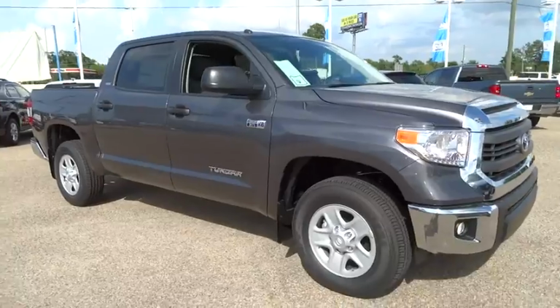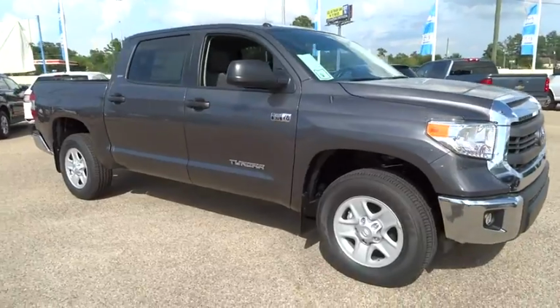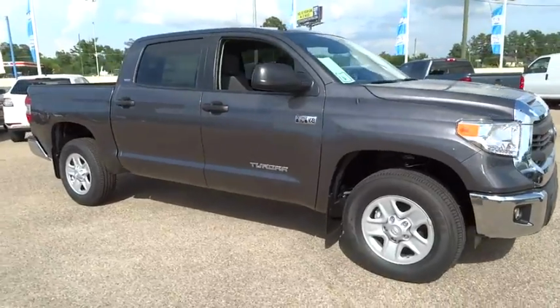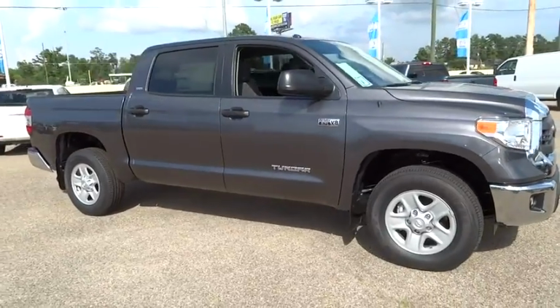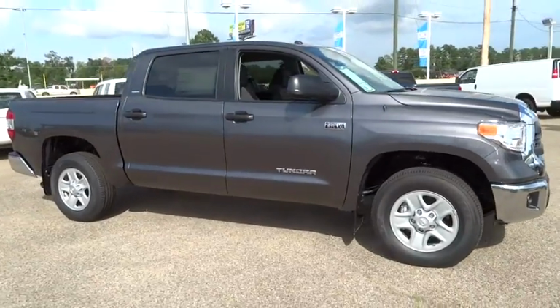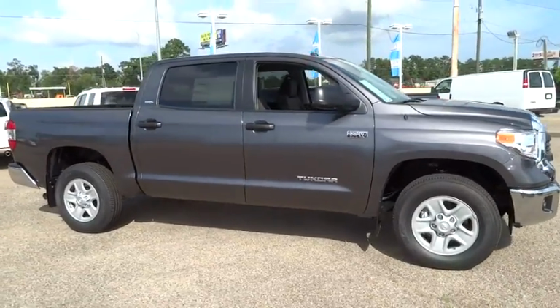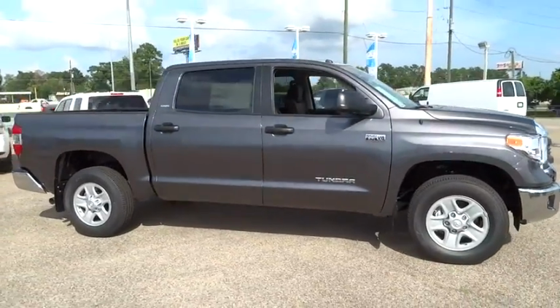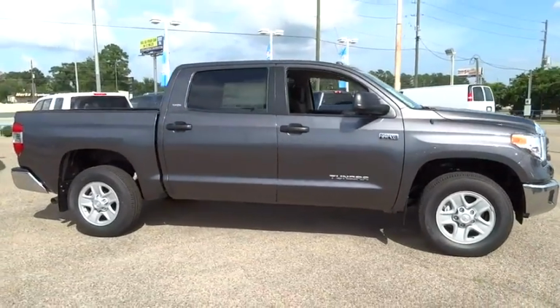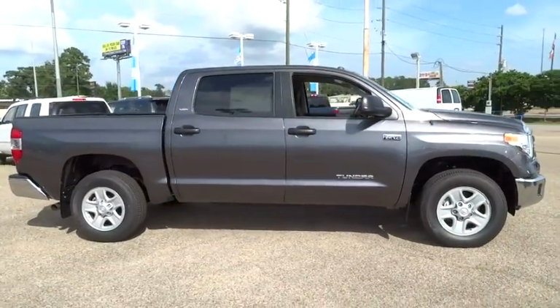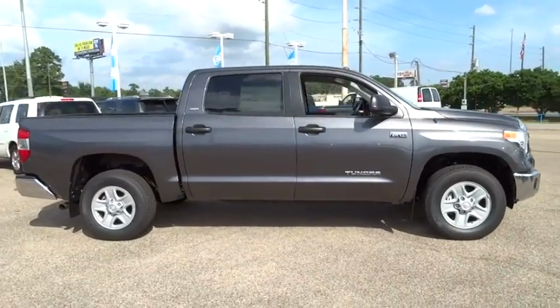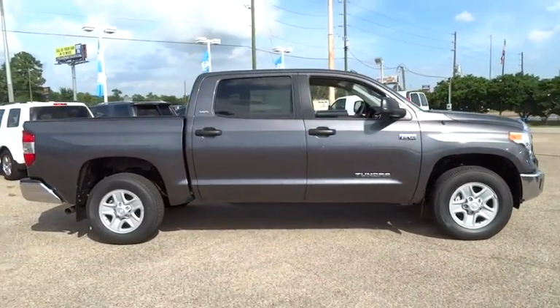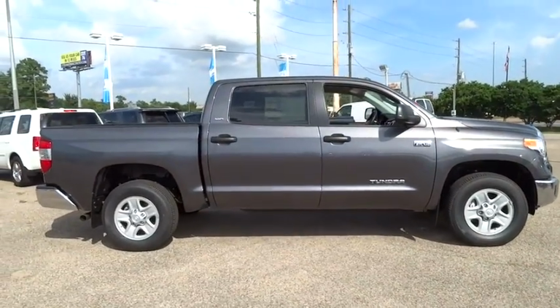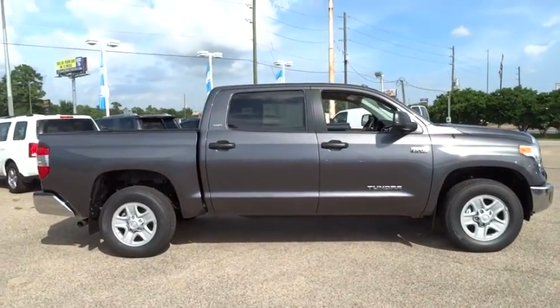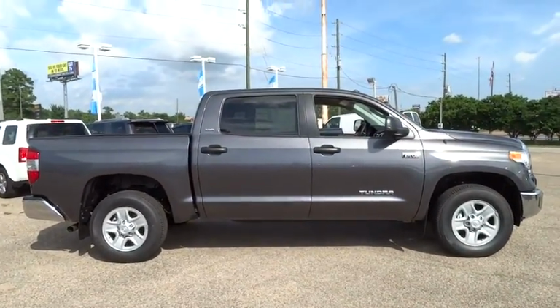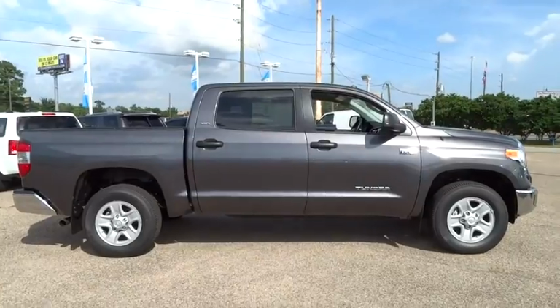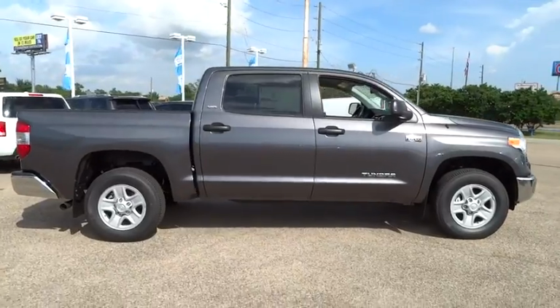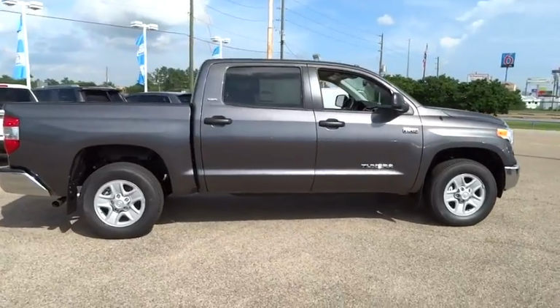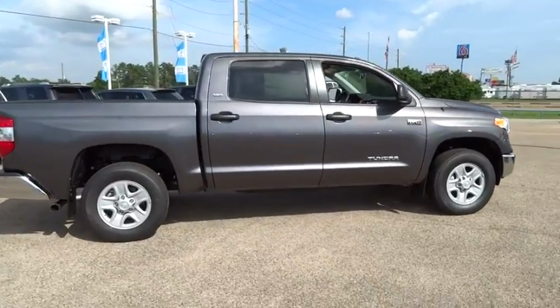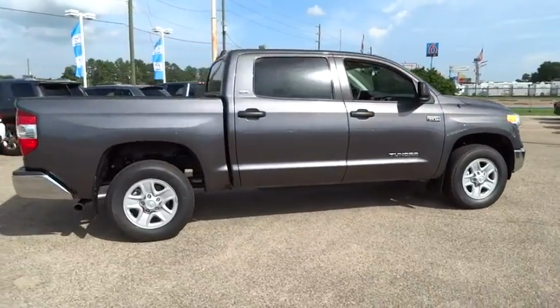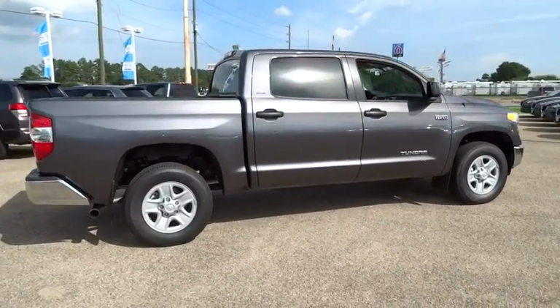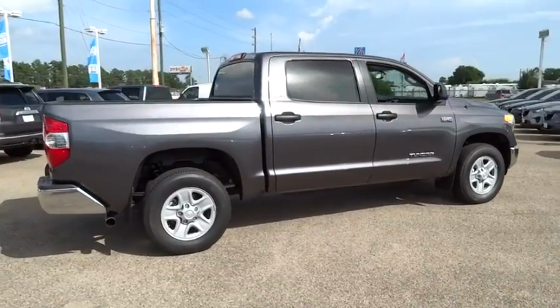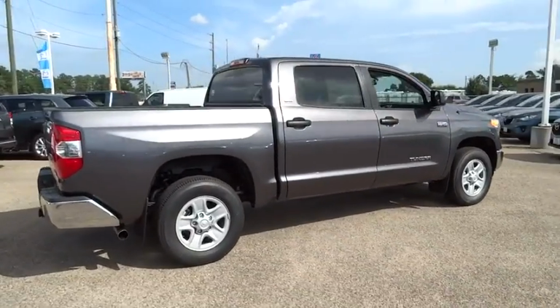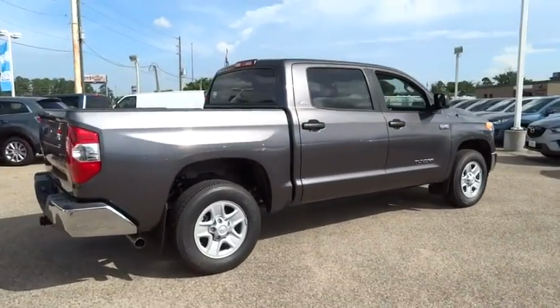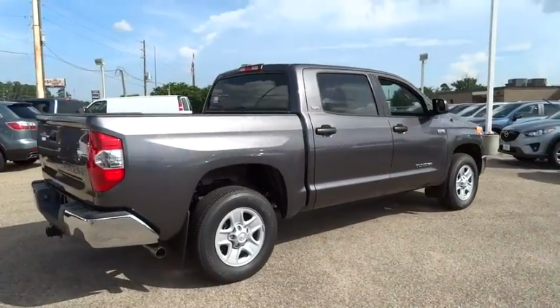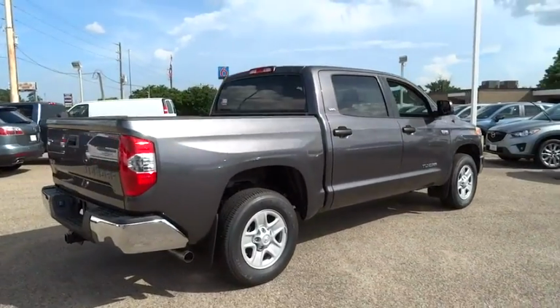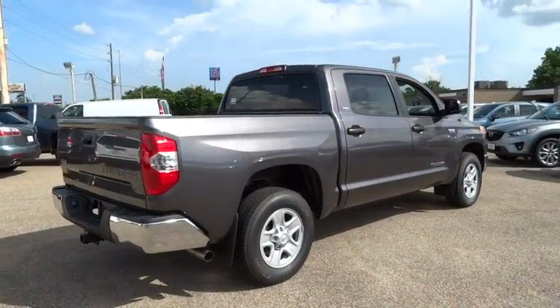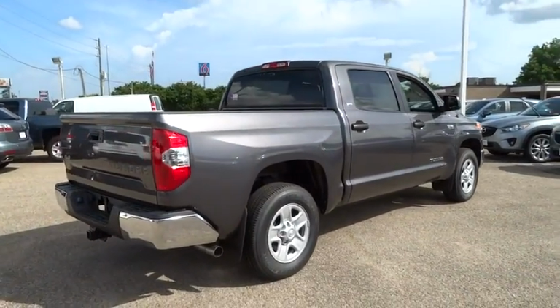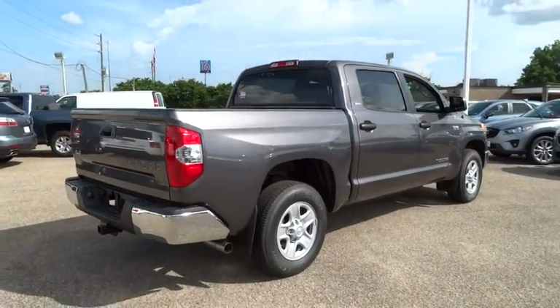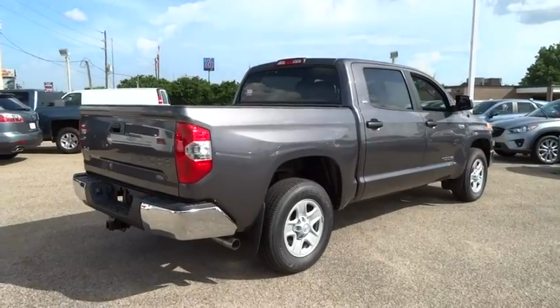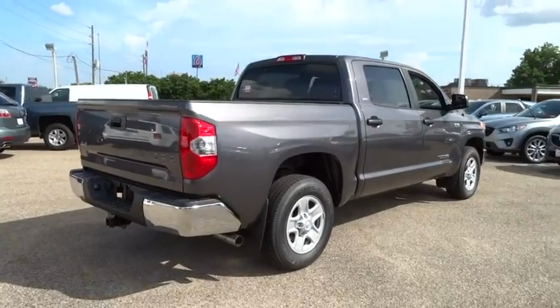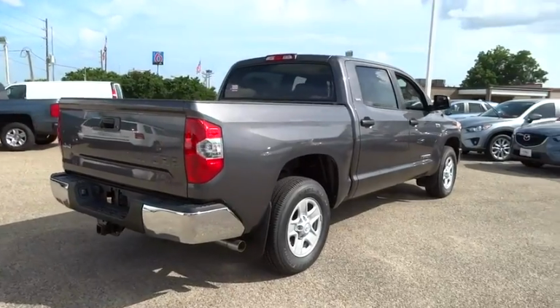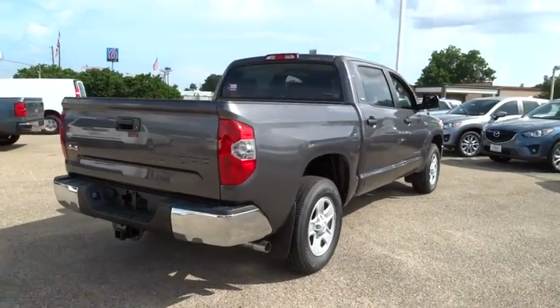The 2014 Tundra. Tundra has a number of unique features useful for those using it as a work truck, including extra large door handles, a deck rail system, and an integrated tow hitch.